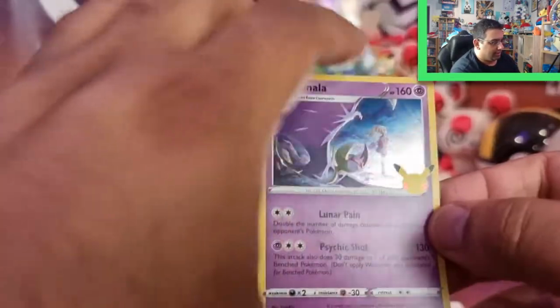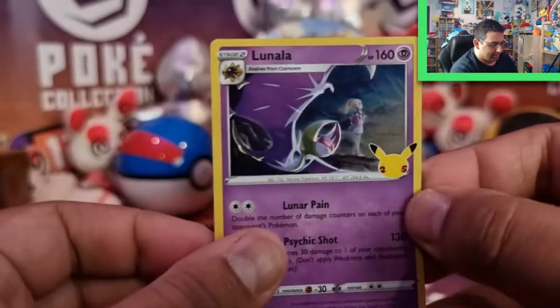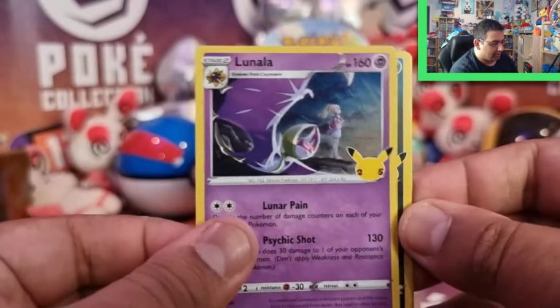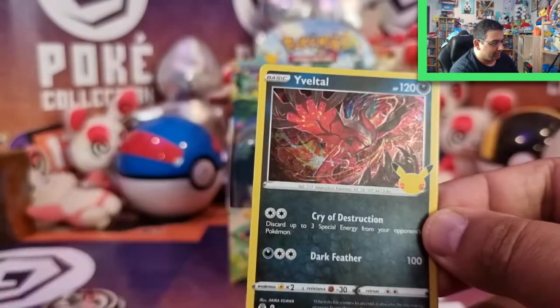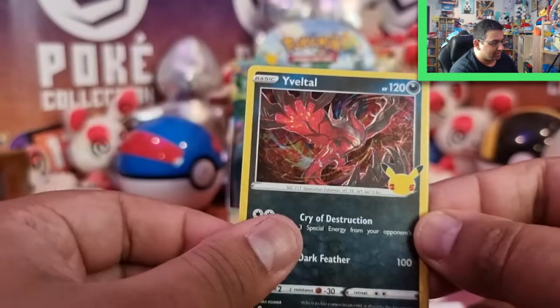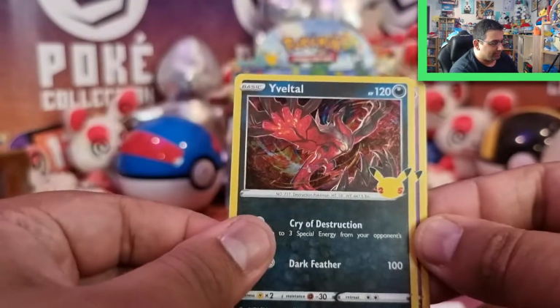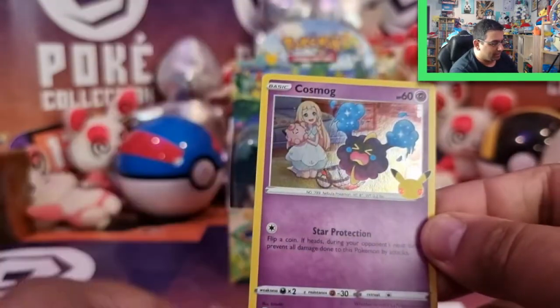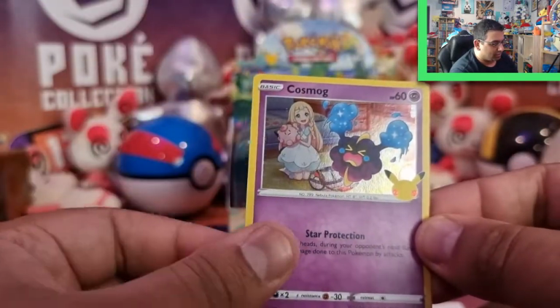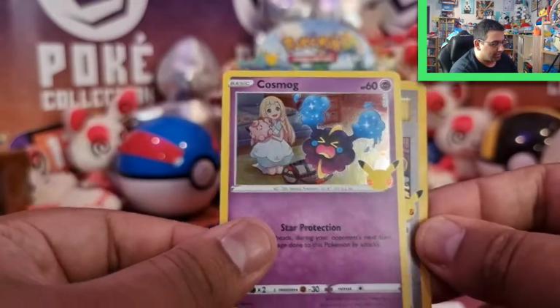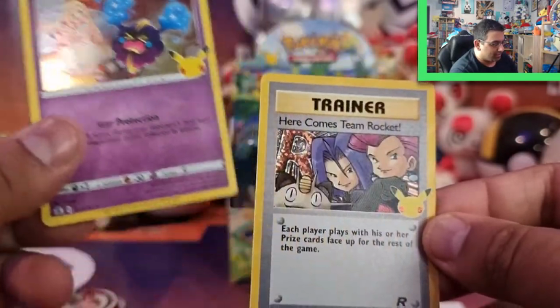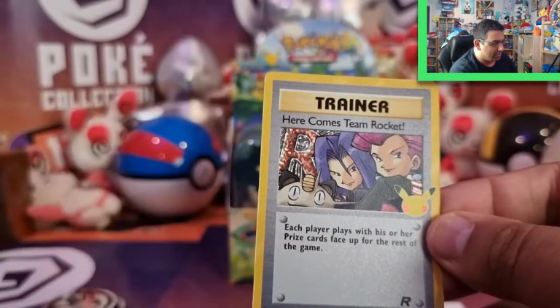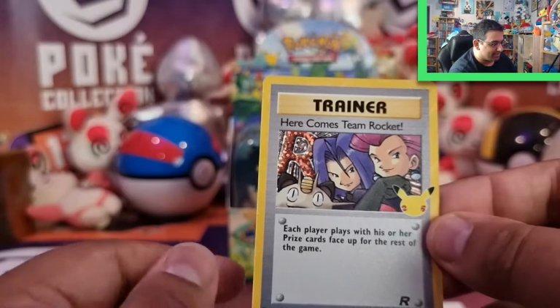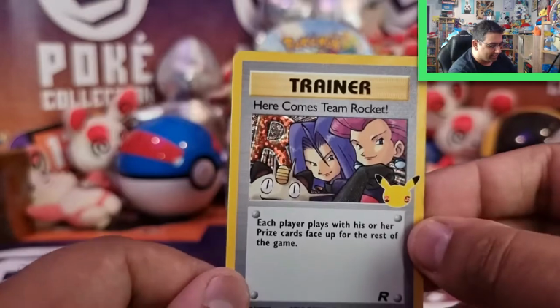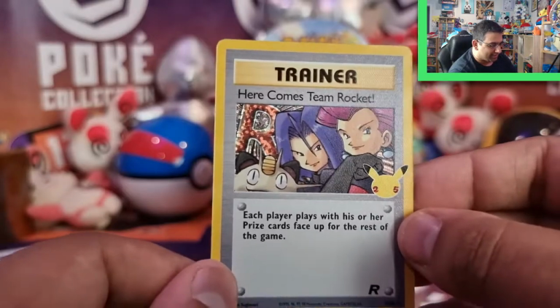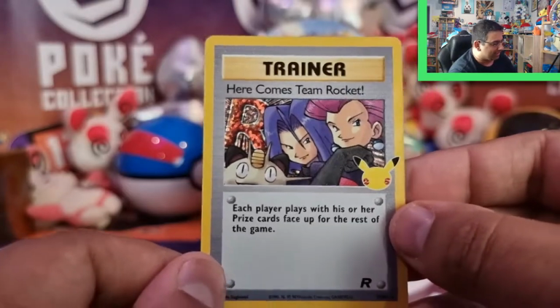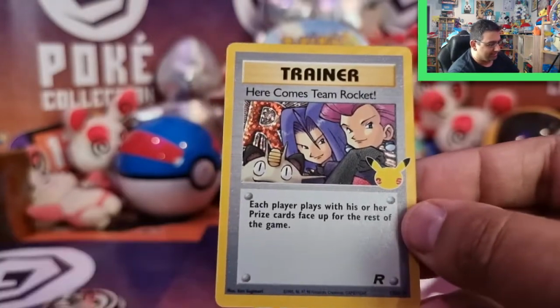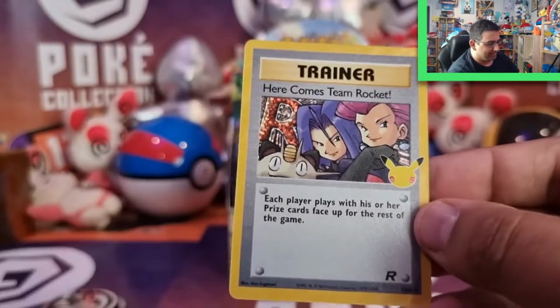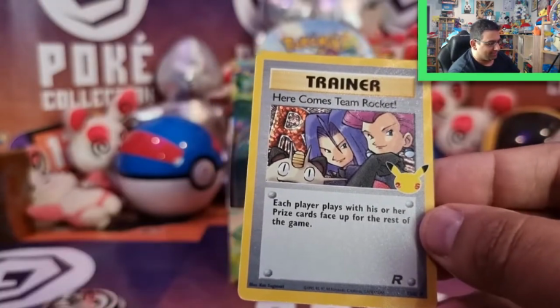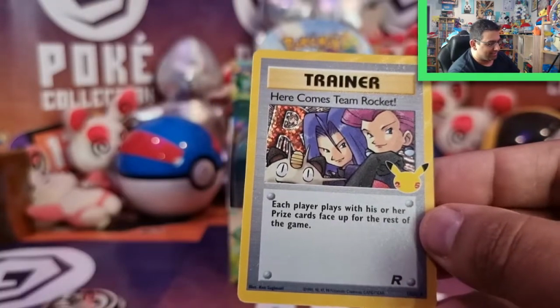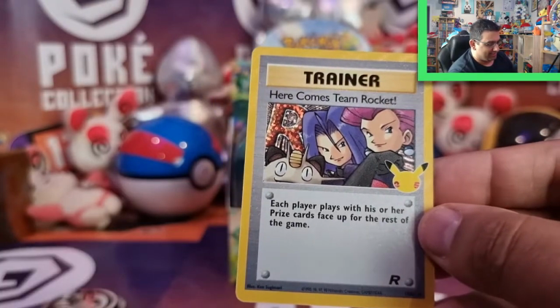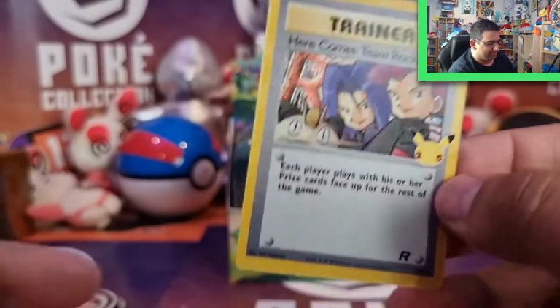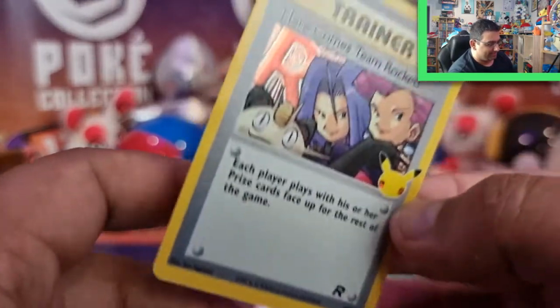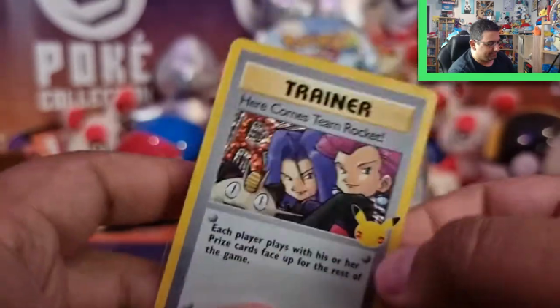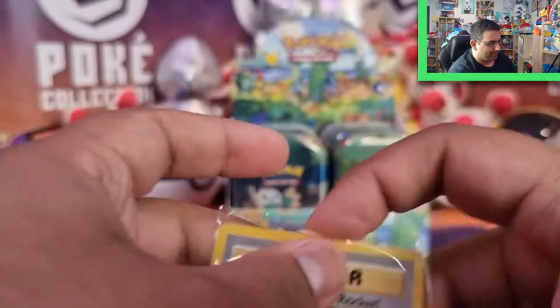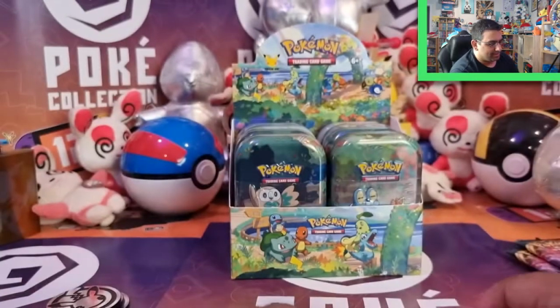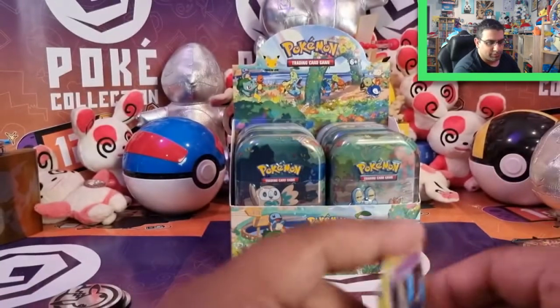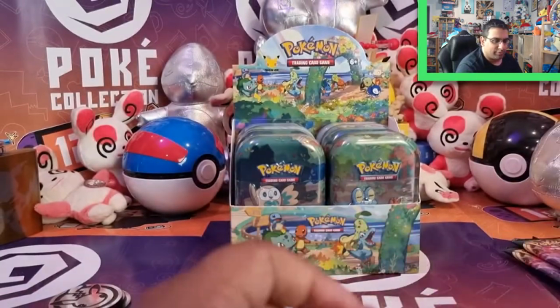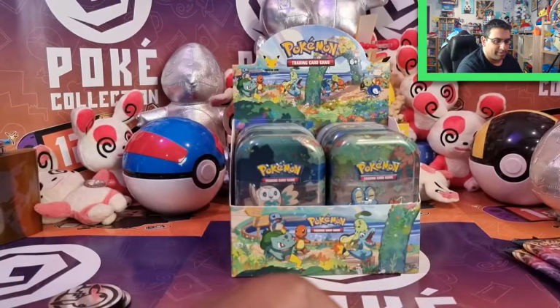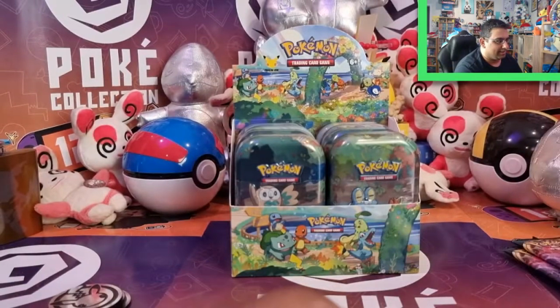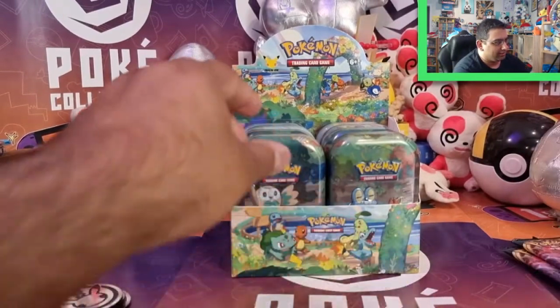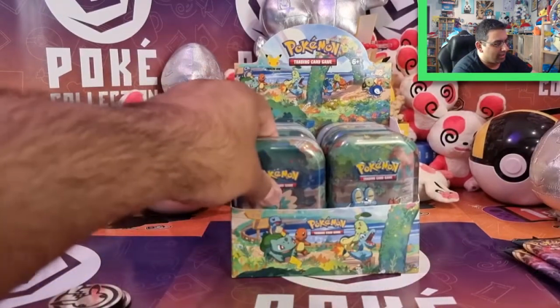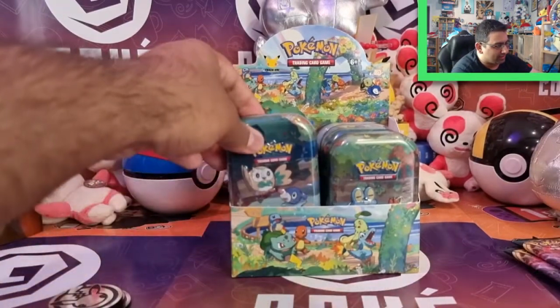So we've got Lunala, Yveltal, Cosmog, and — here comes Team Rocket — another Classic card from the Rocket set. Love that. So we're about halfway now — we've done fourth generation, so it's on to Black and White.